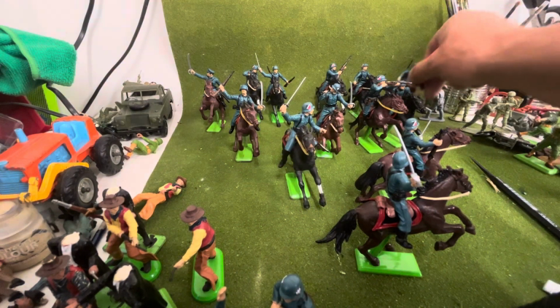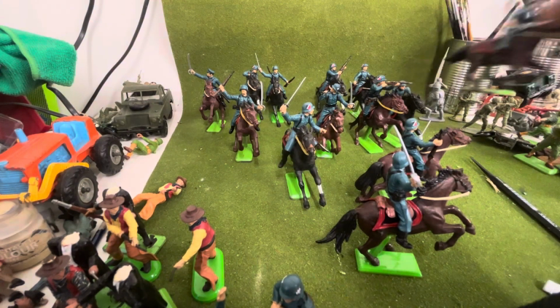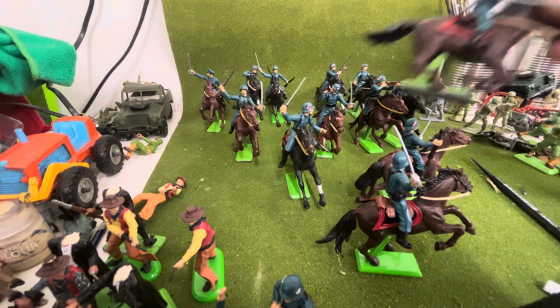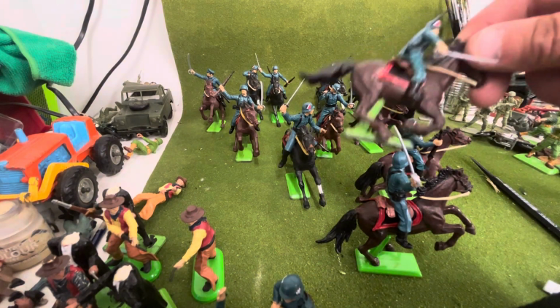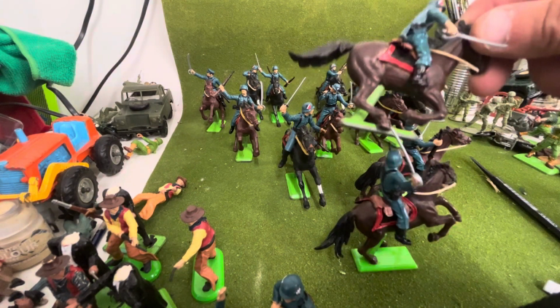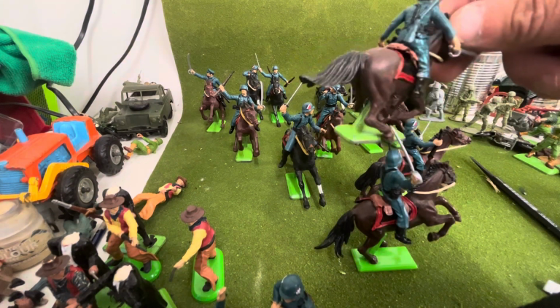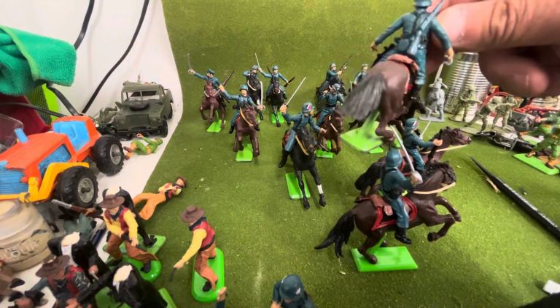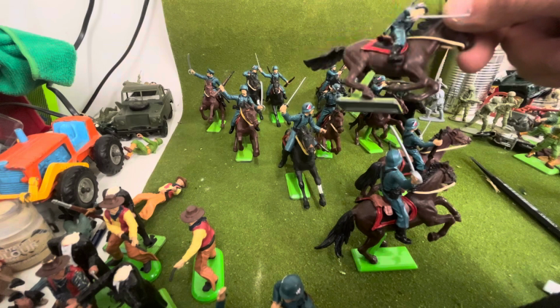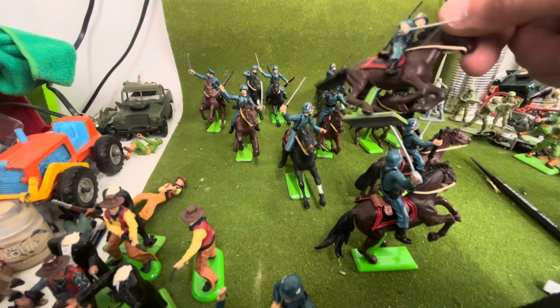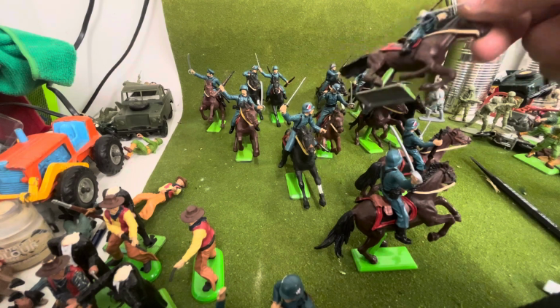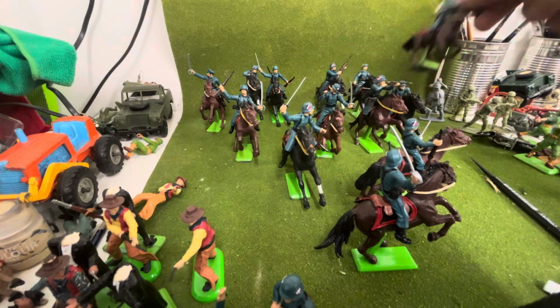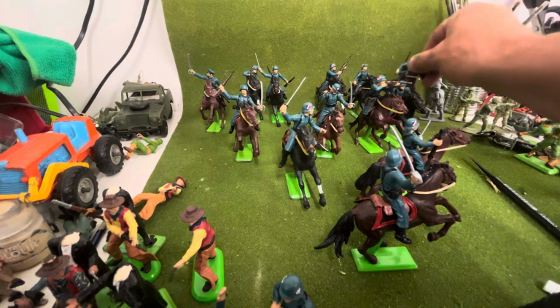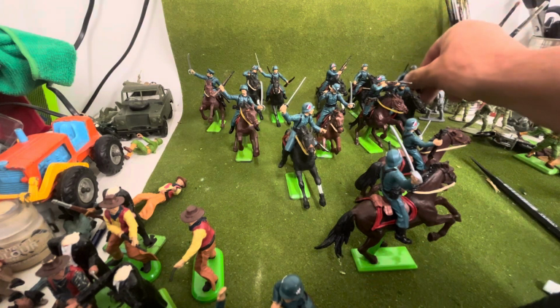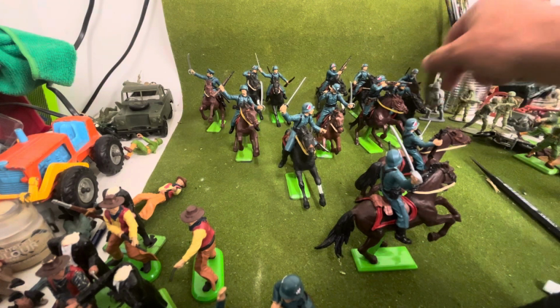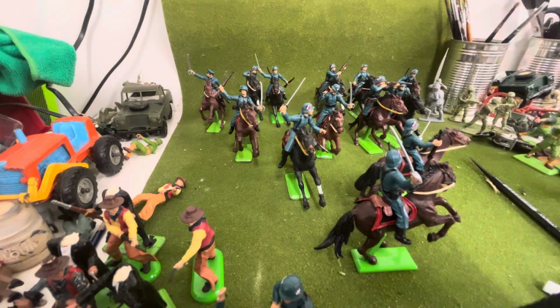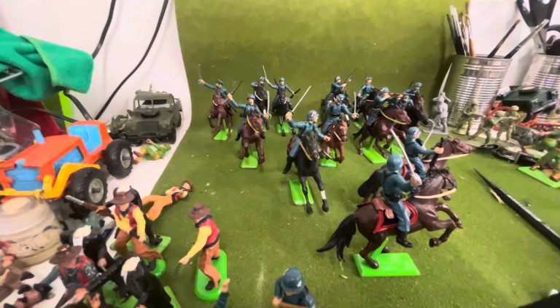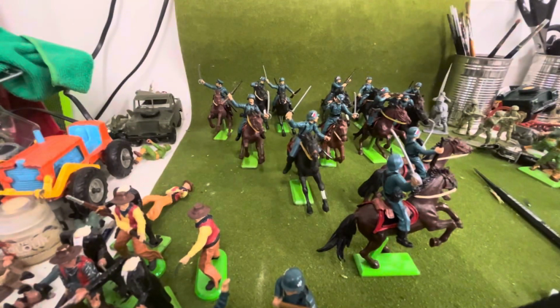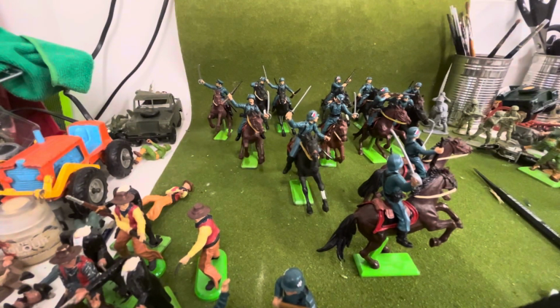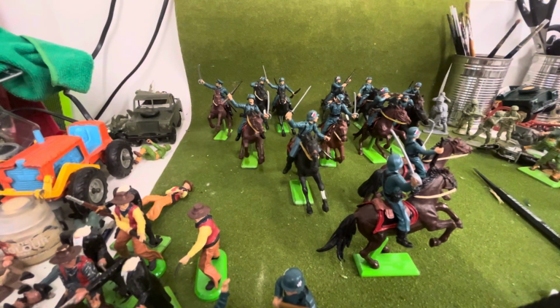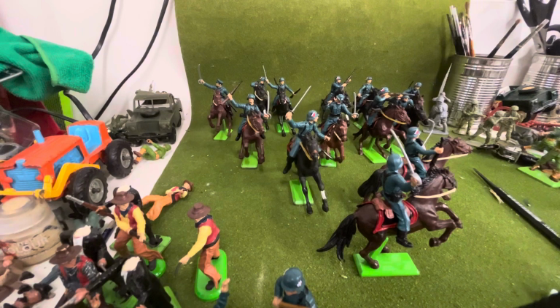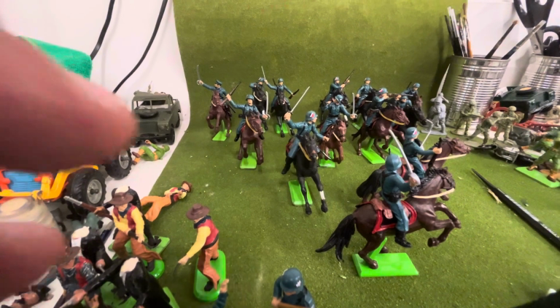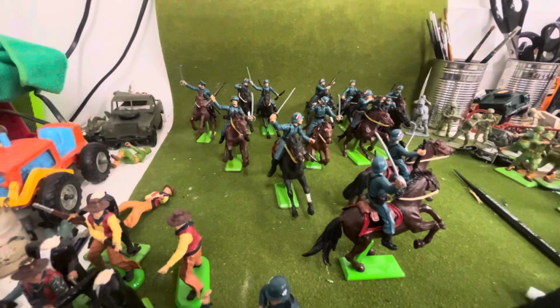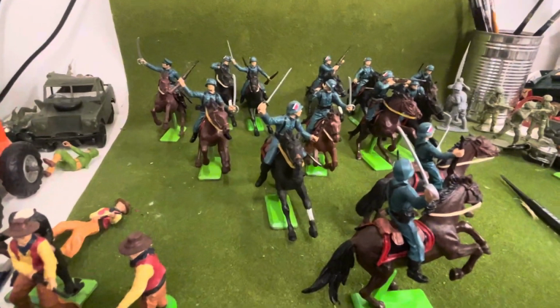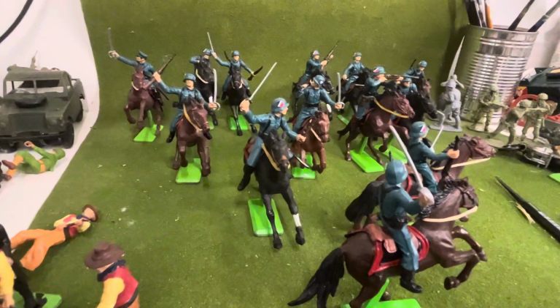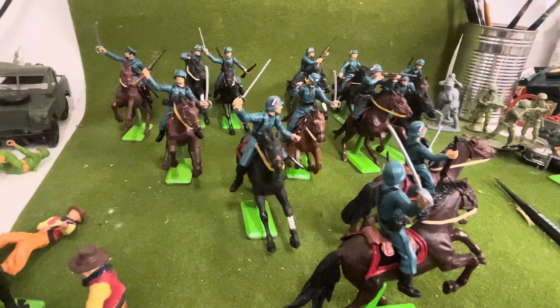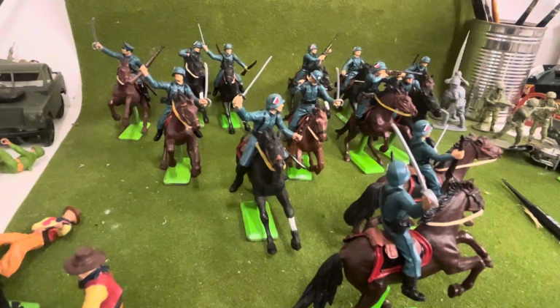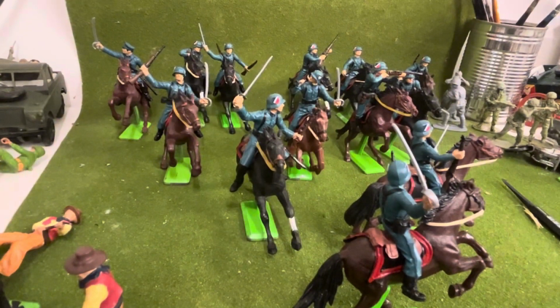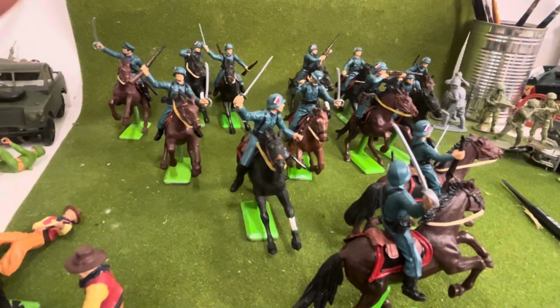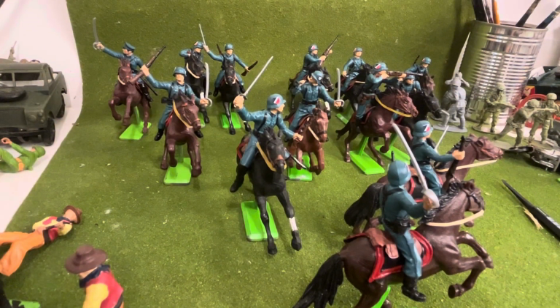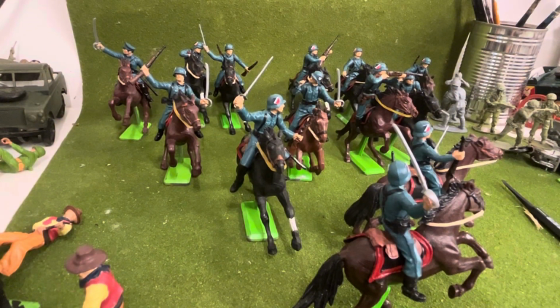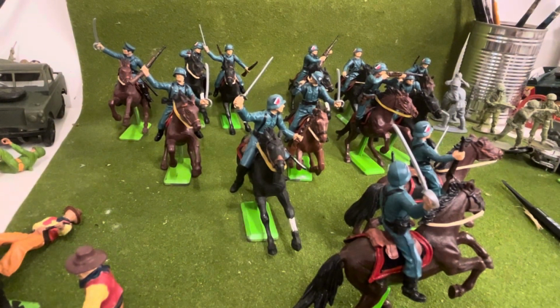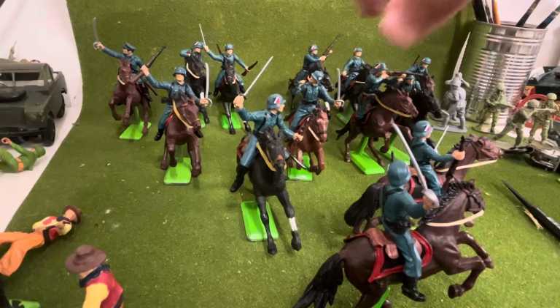I don't think I've replicated a pose on these yet. I'll zoom in a little bit so you can see the better poses. They're charging — lots of variety throughout the batch.